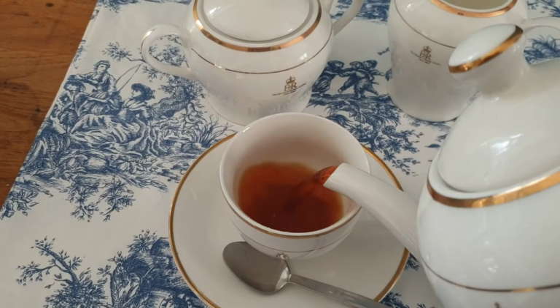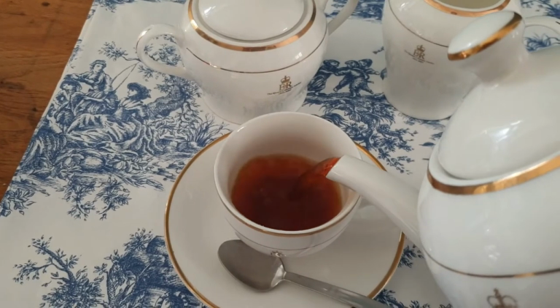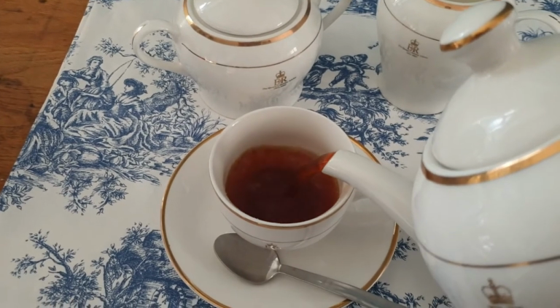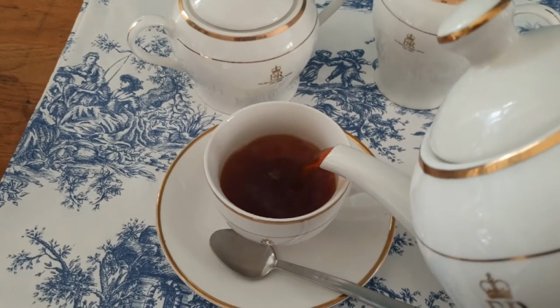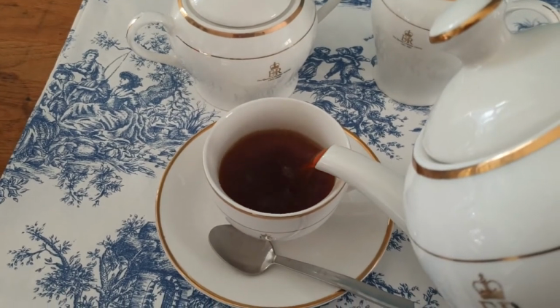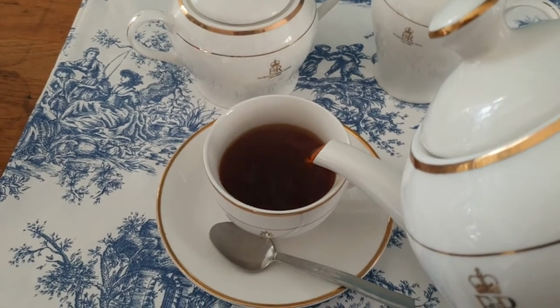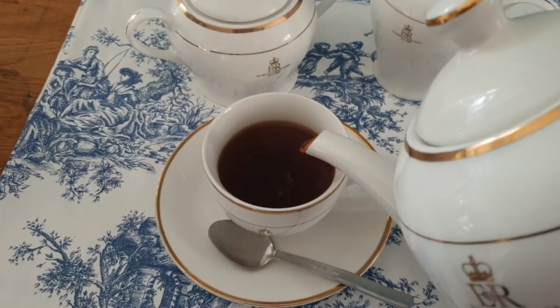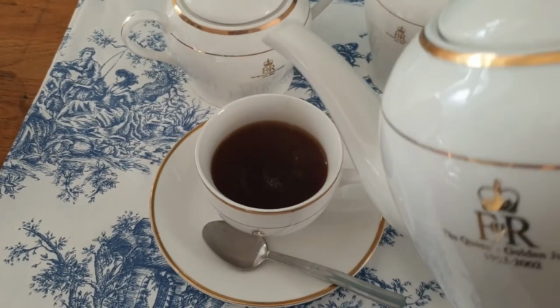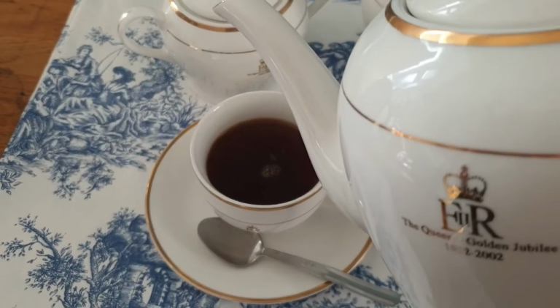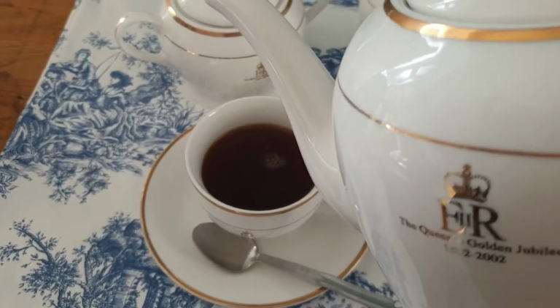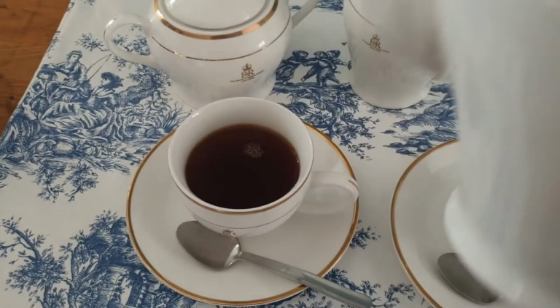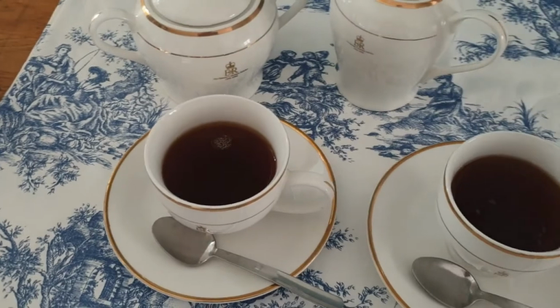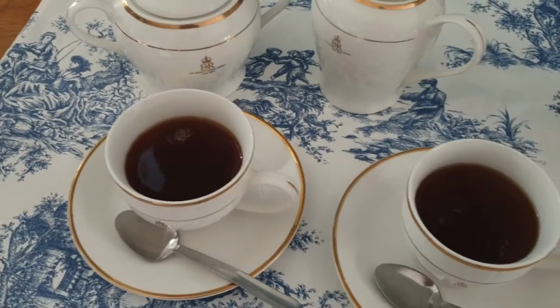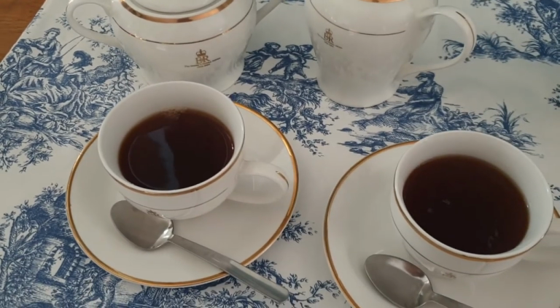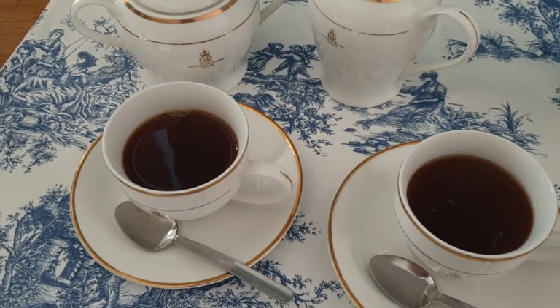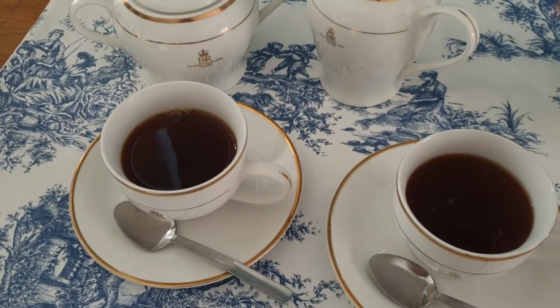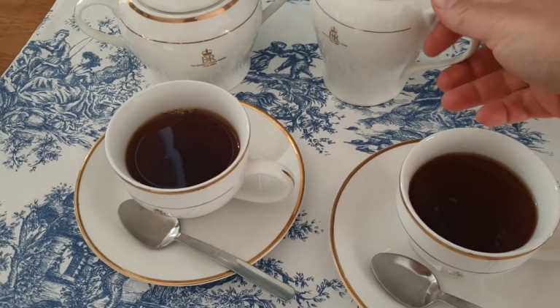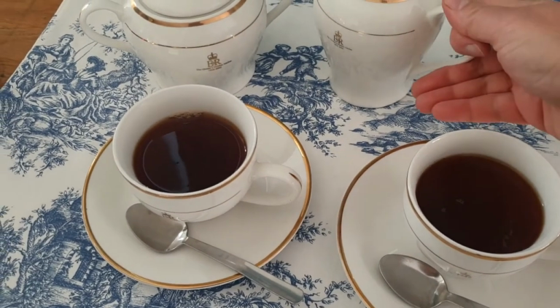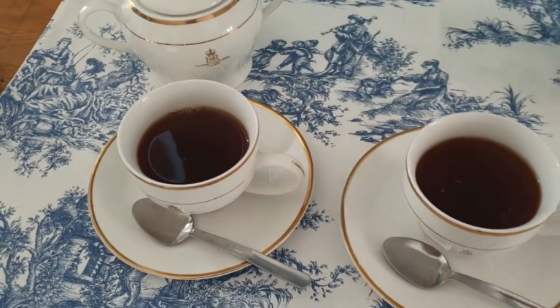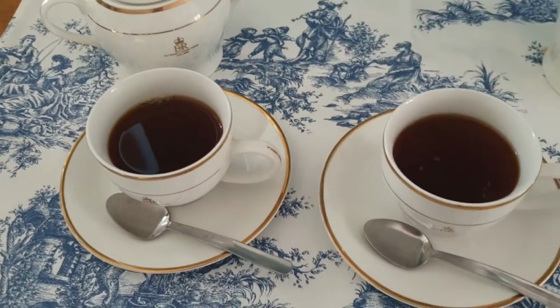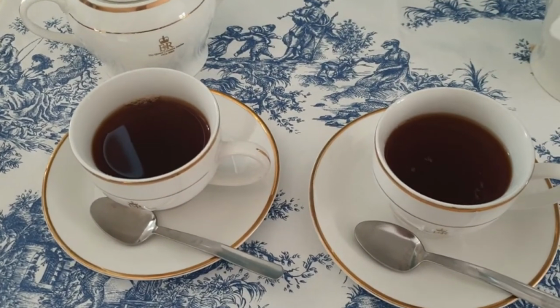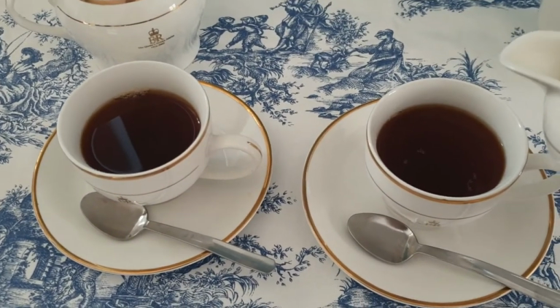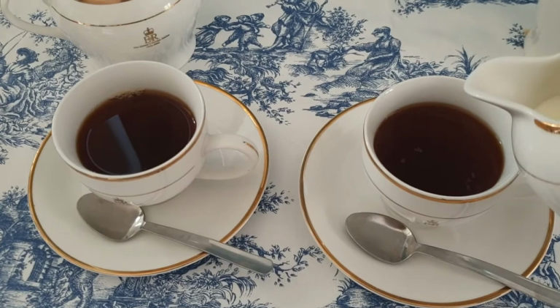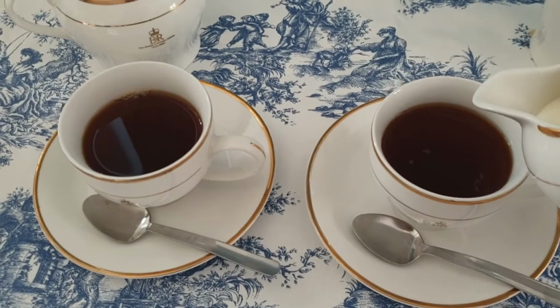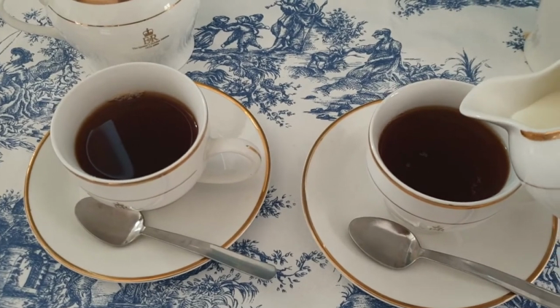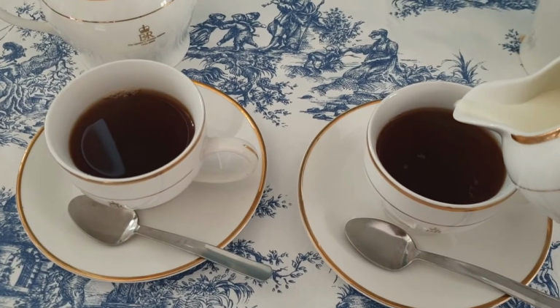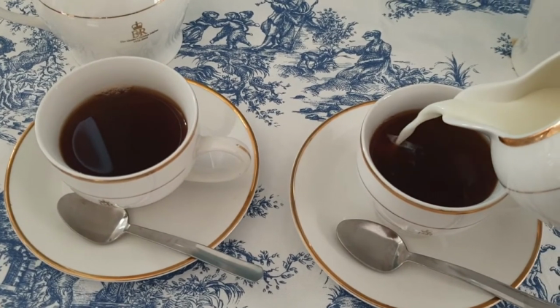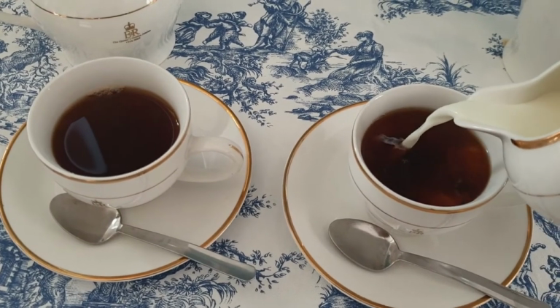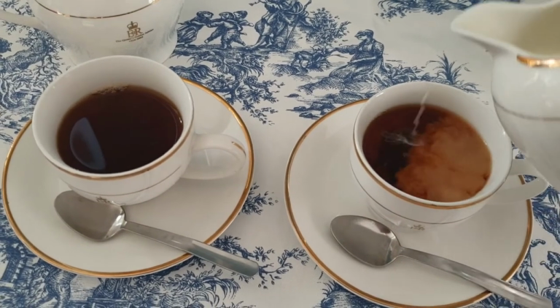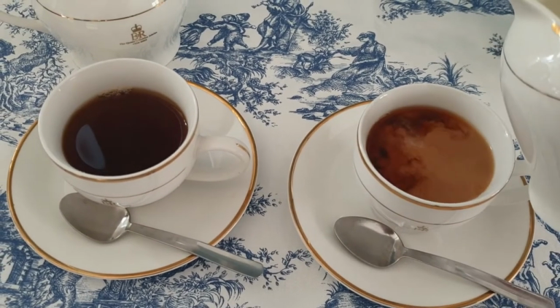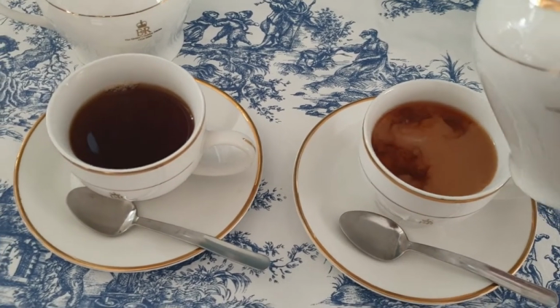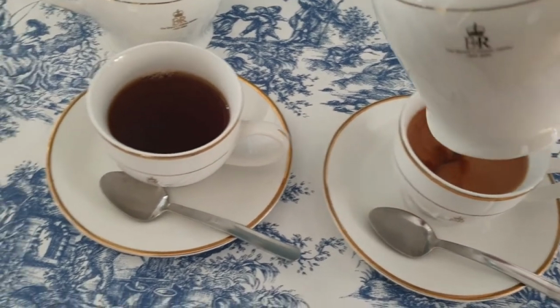Tea does tend to stain if you don't treat the stain very quickly. Next comes the milk. Milk is such a personal preference — some people like a lot, some like a little. It's up to the individual.